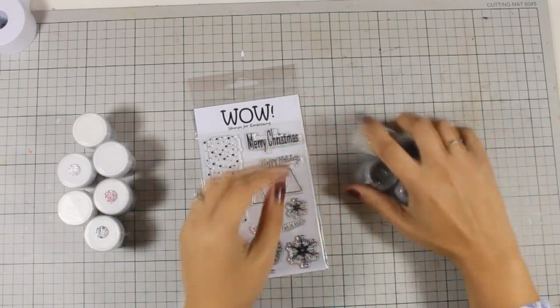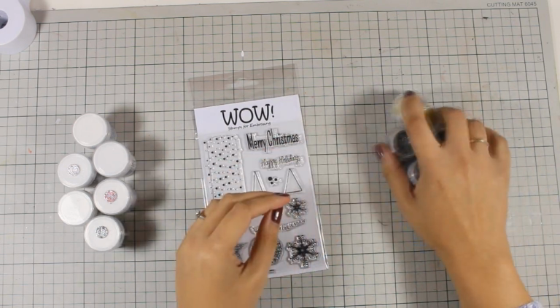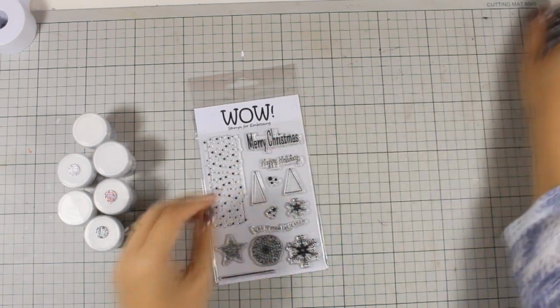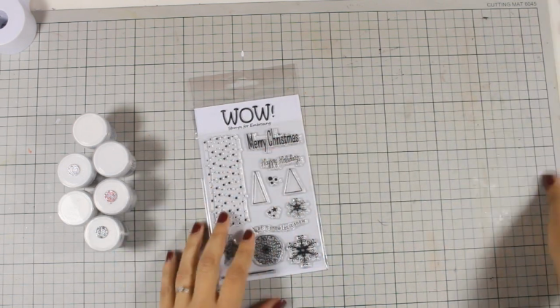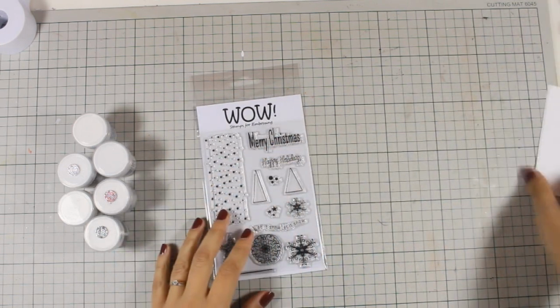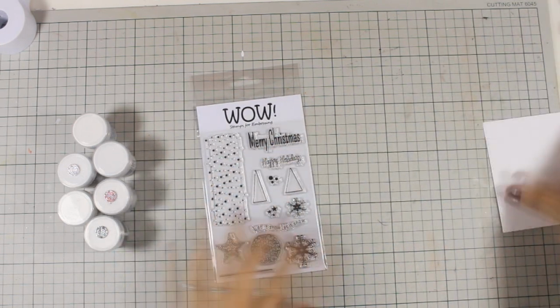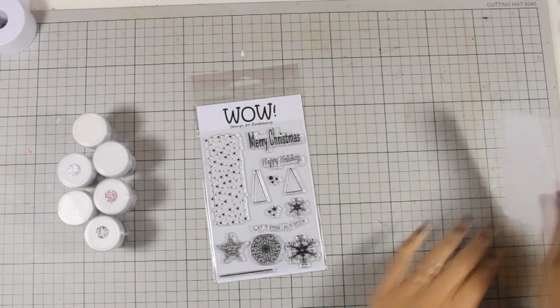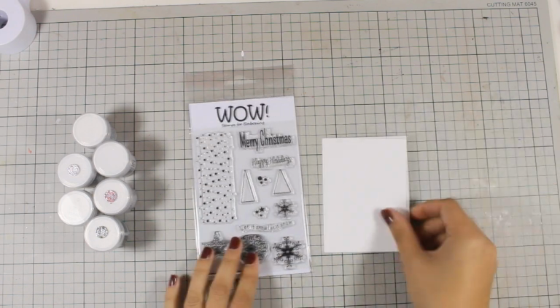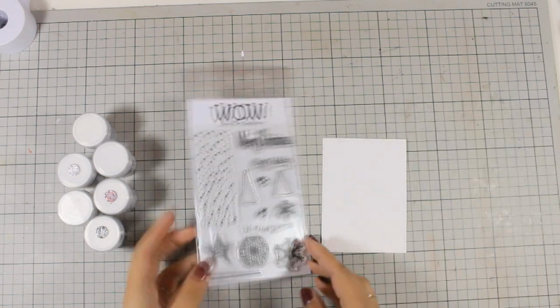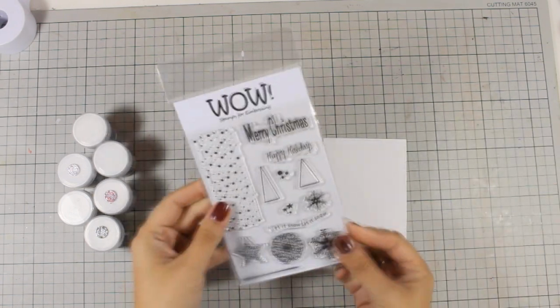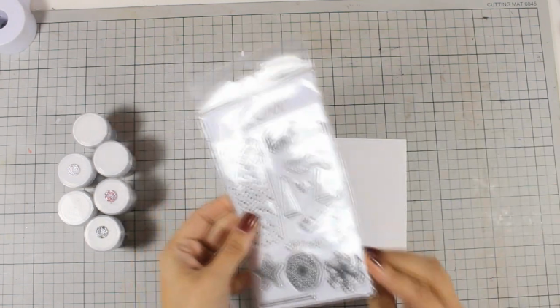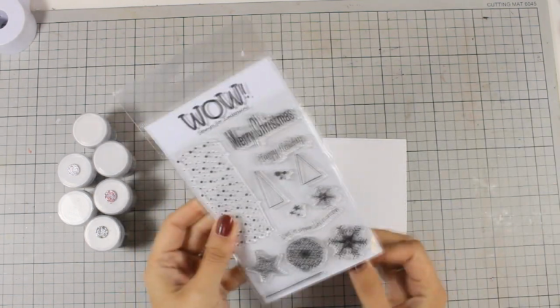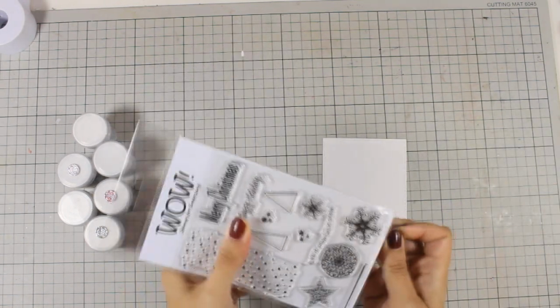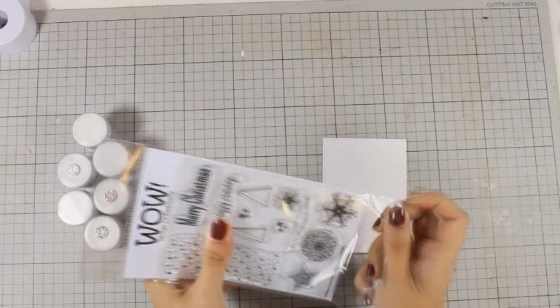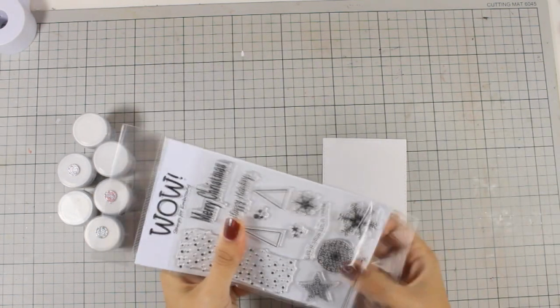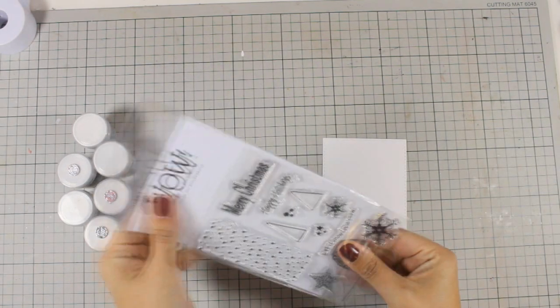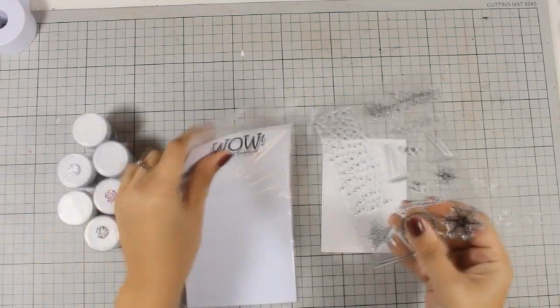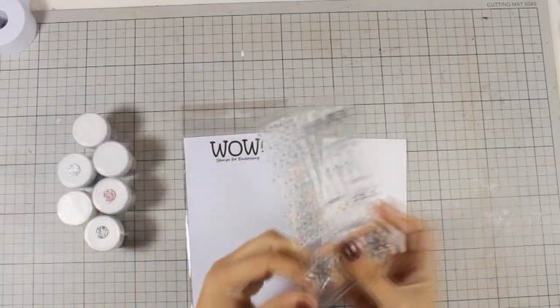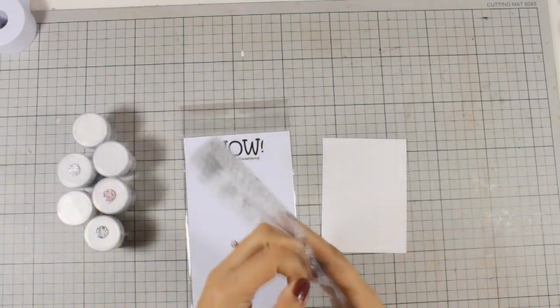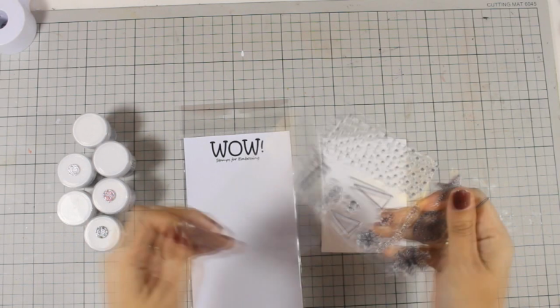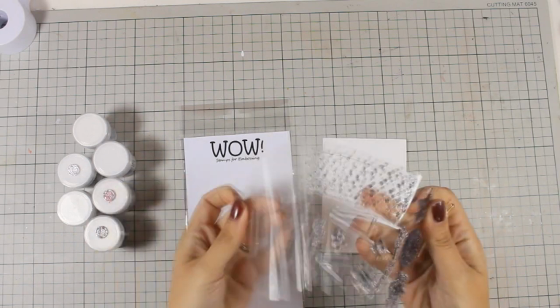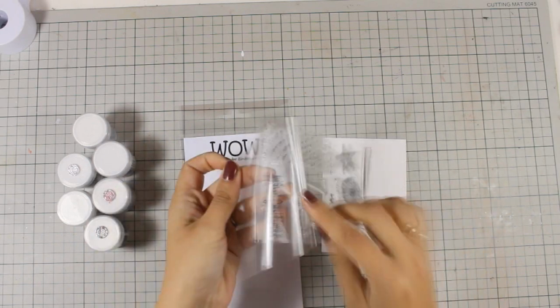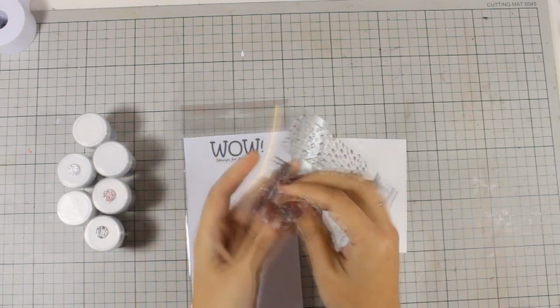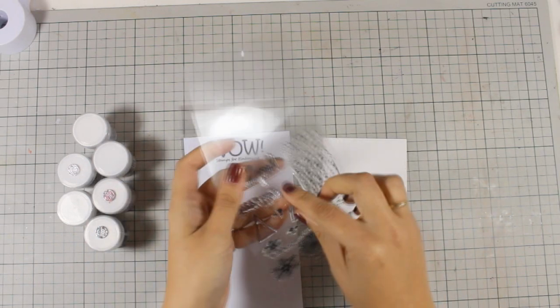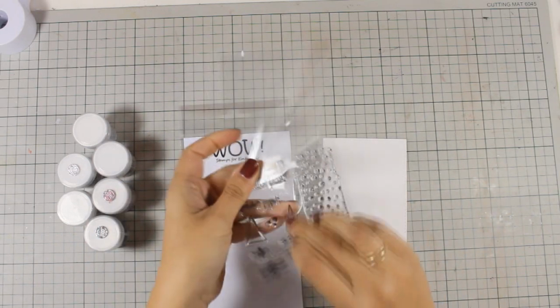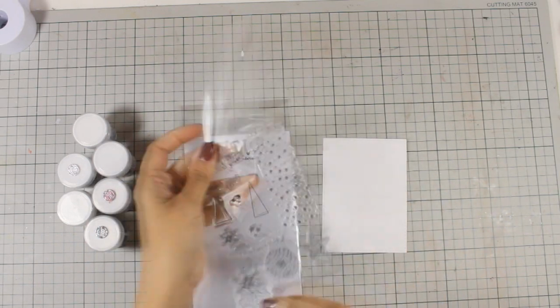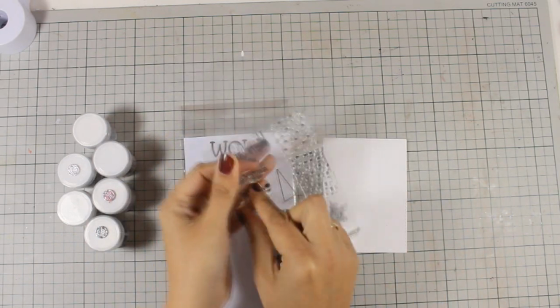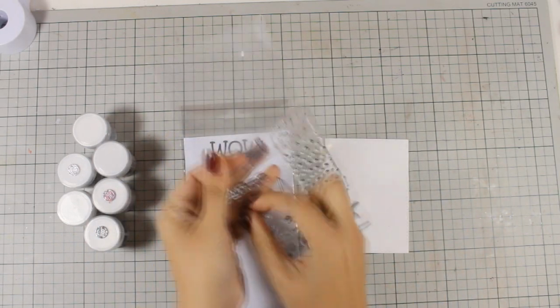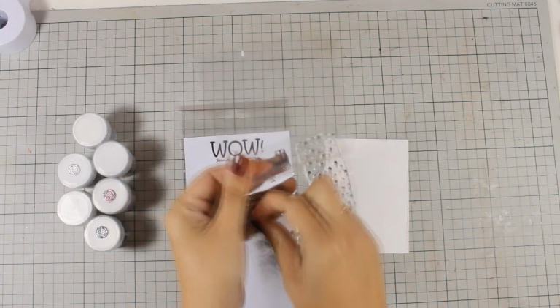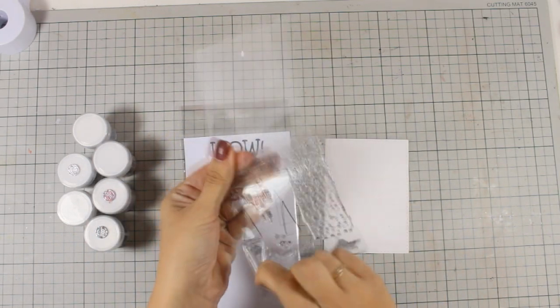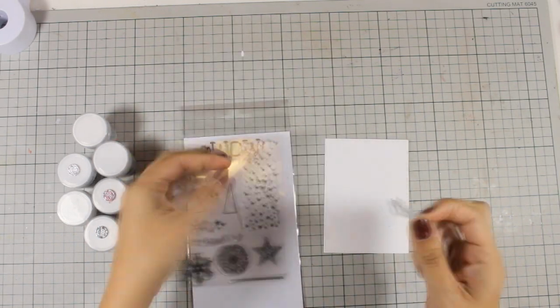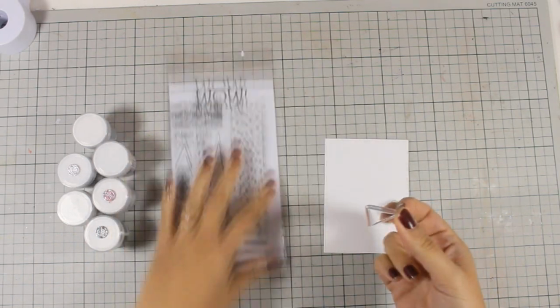Make sure to join my blog, read all the details about the giveaway and enter your name. You will find a link to my blog just below the video in the details area. So let's get started with today's card.